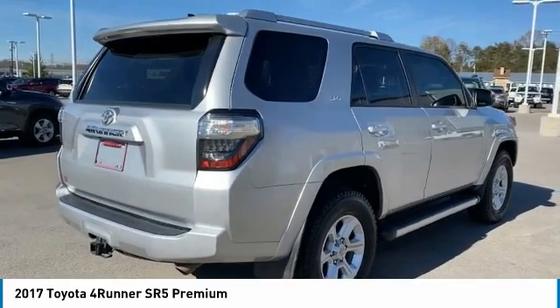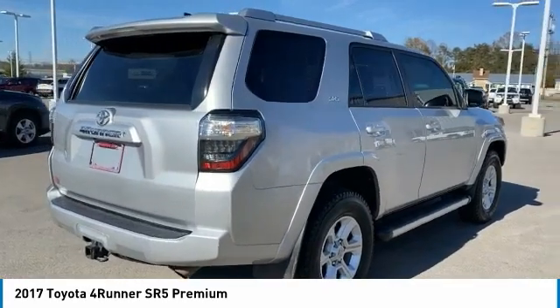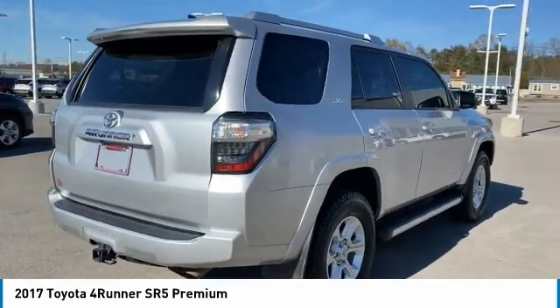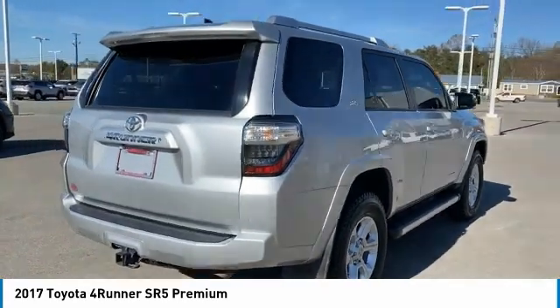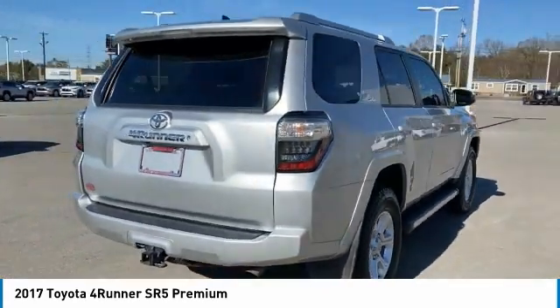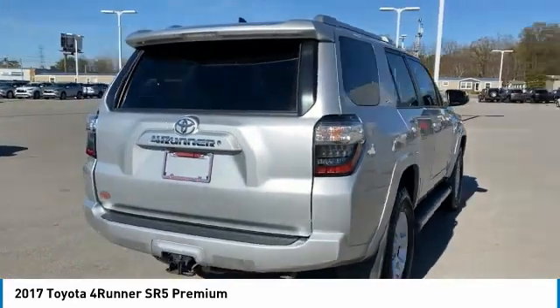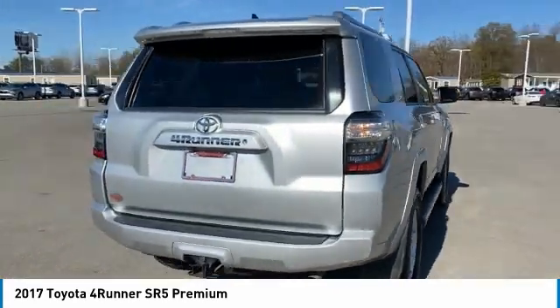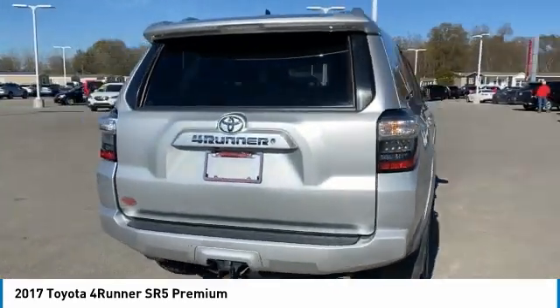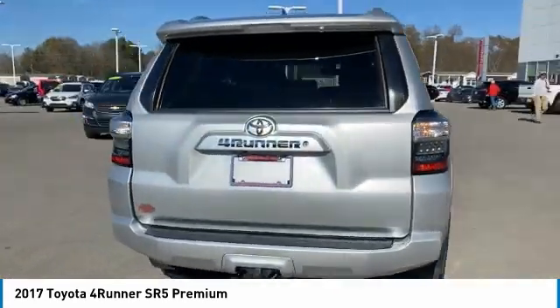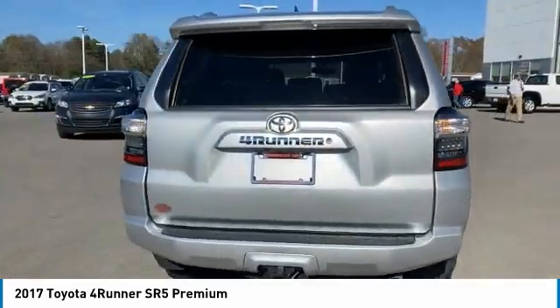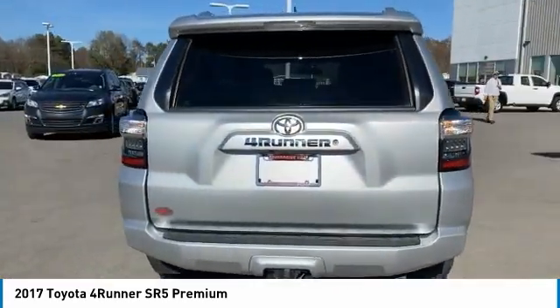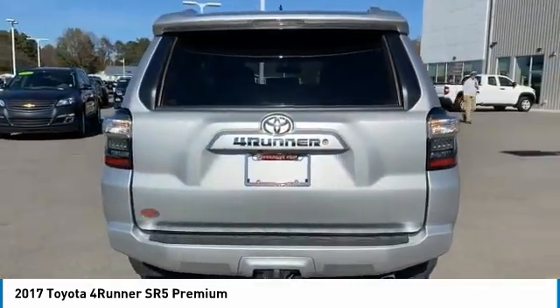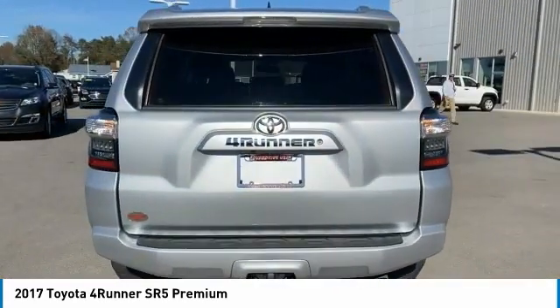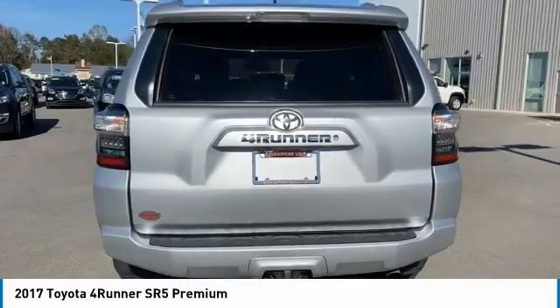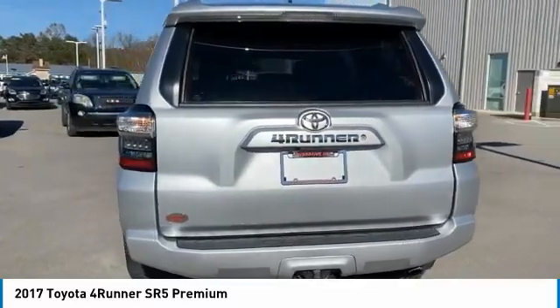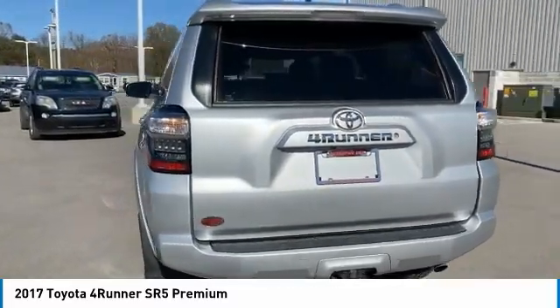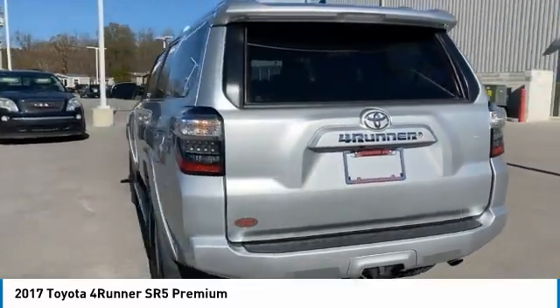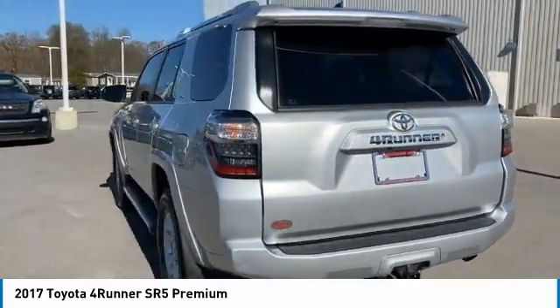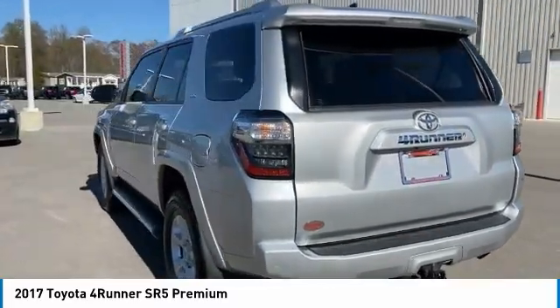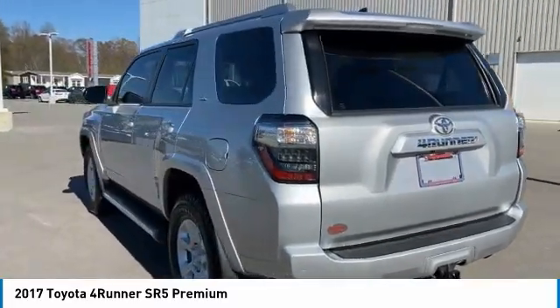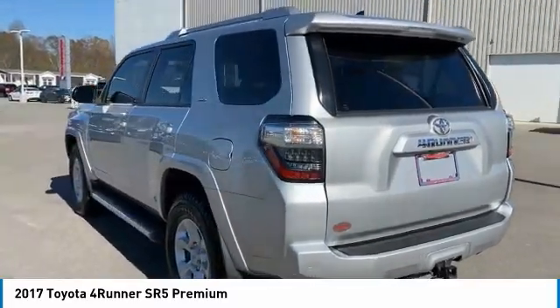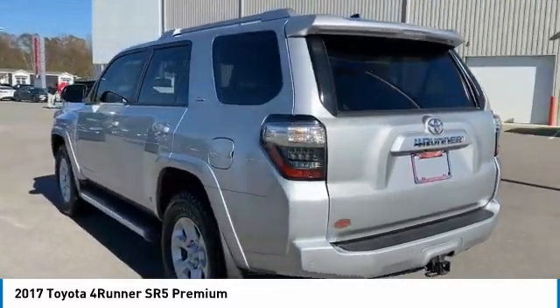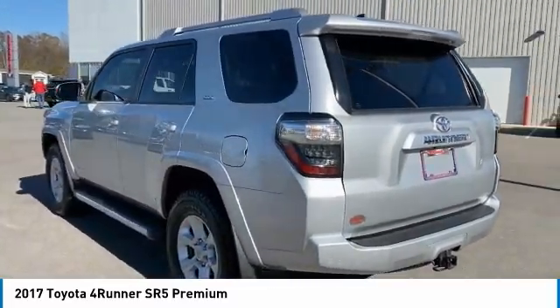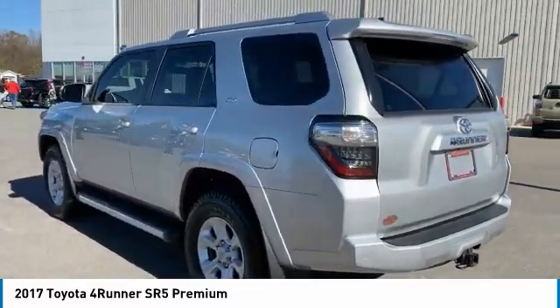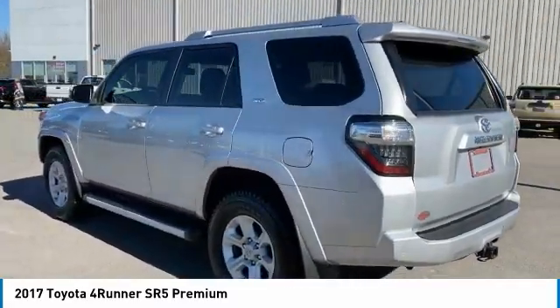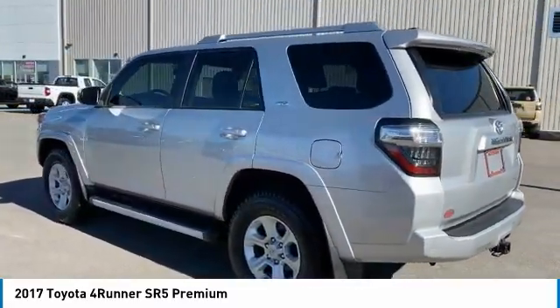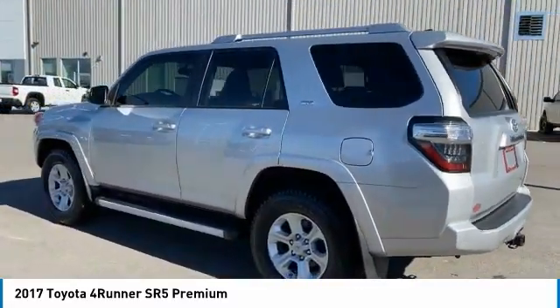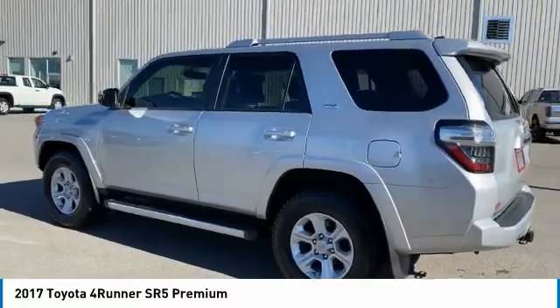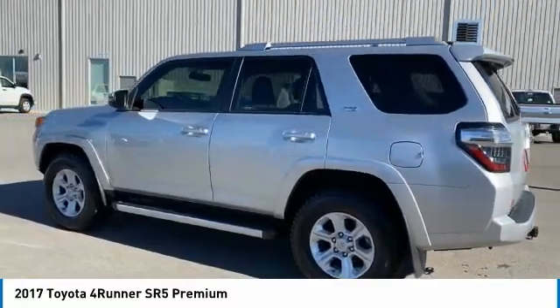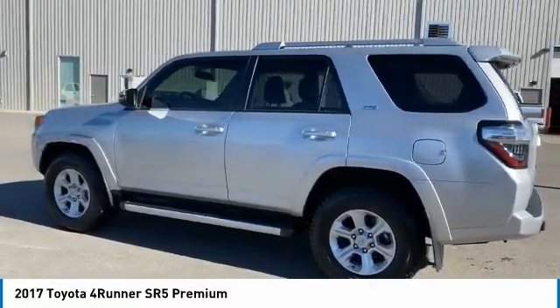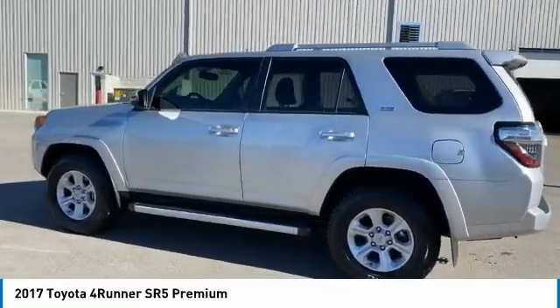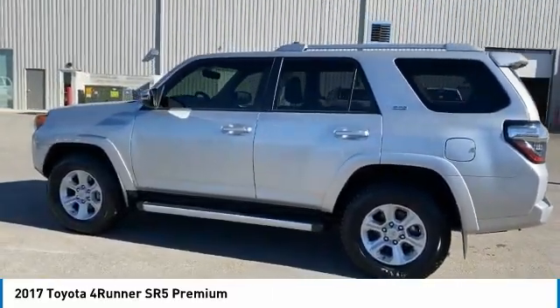Tire pressure monitoring system, roof rails, traction control, stability control, daytime running lights, engine immobilizer, fog lights, braking assist, perimeter alarm, power brakes.